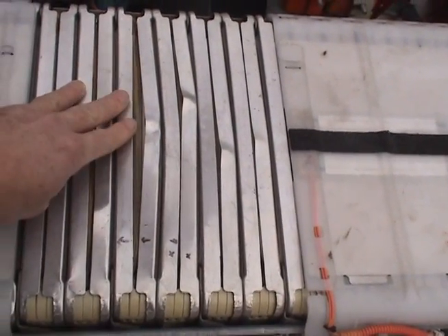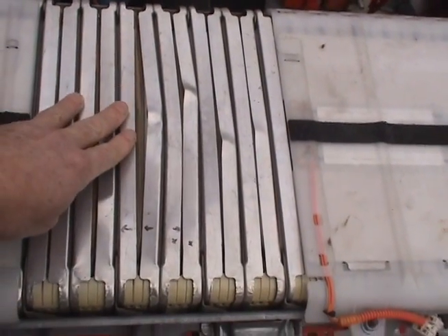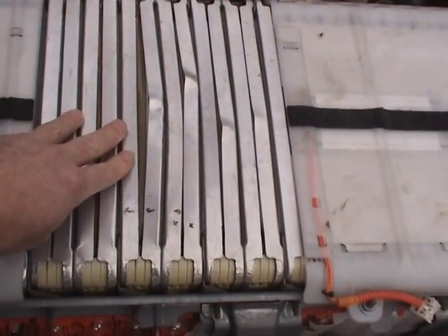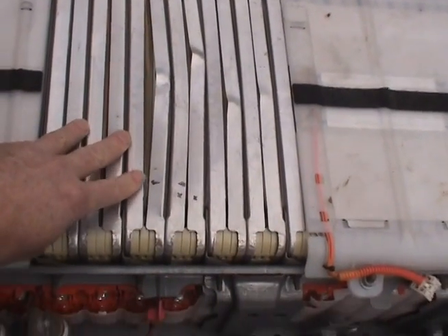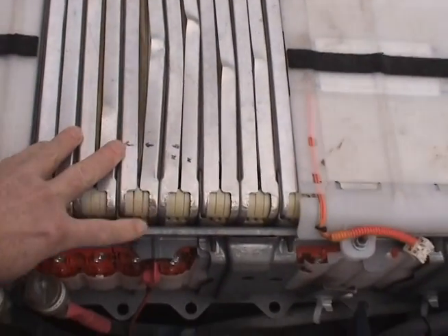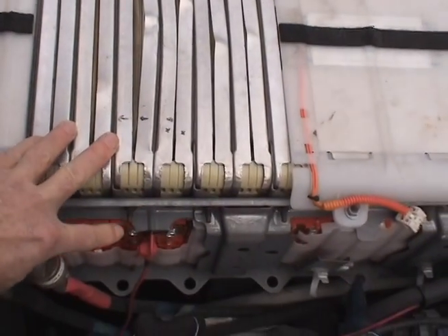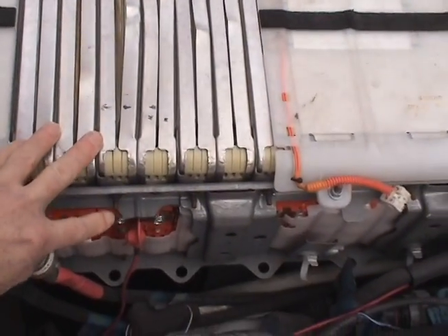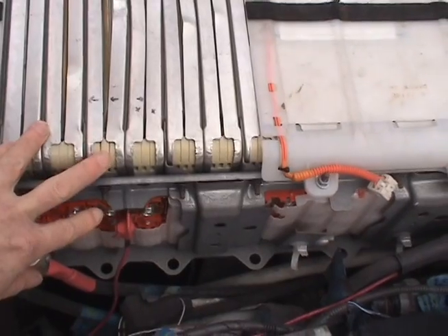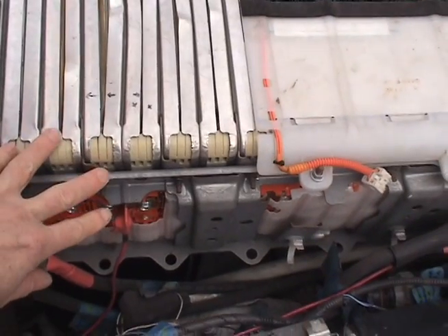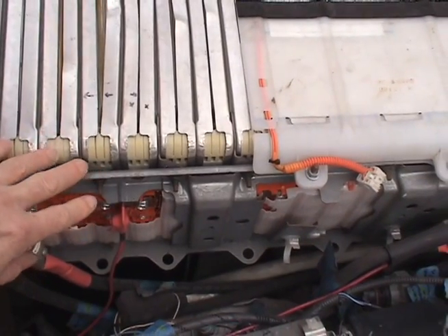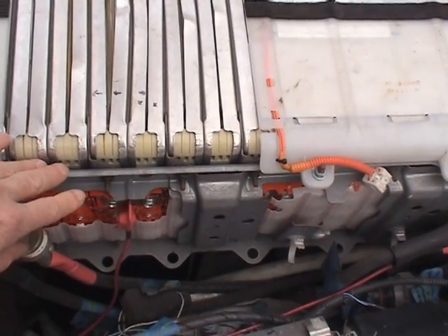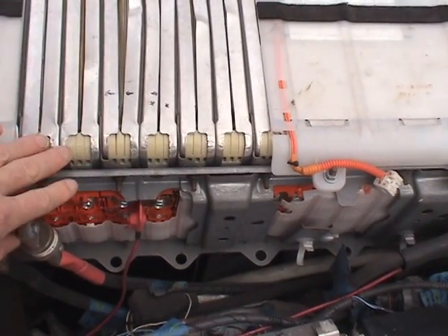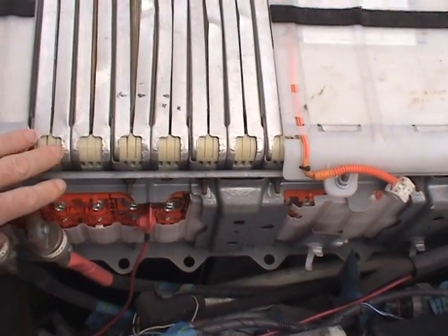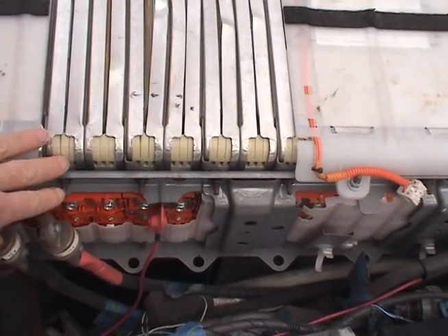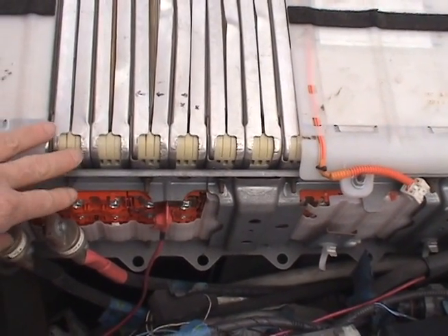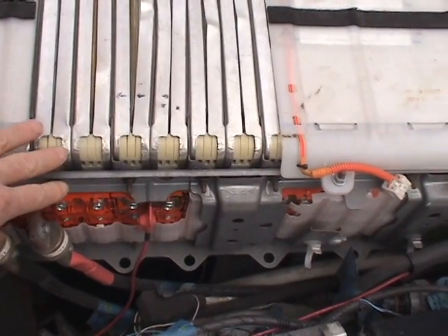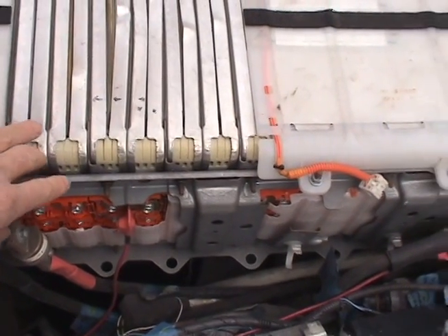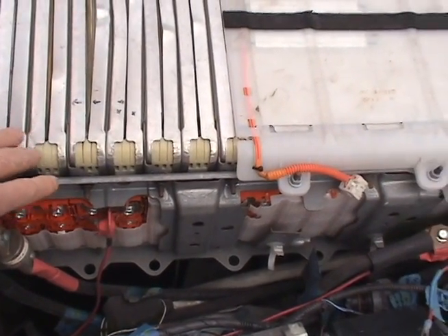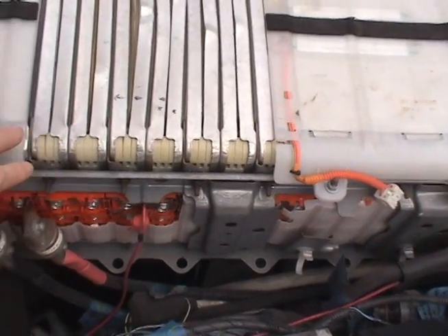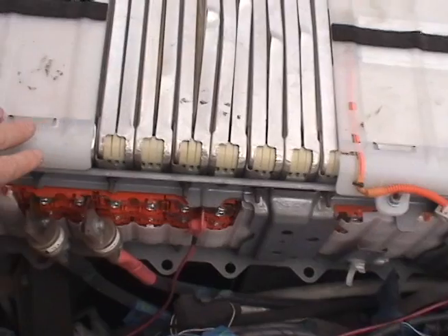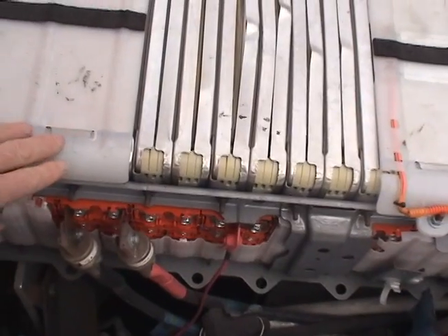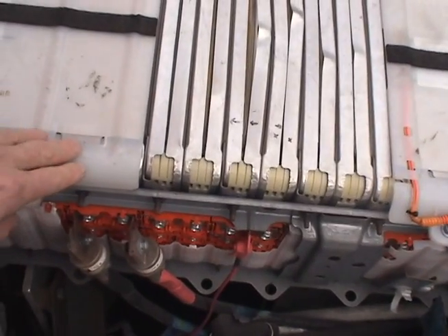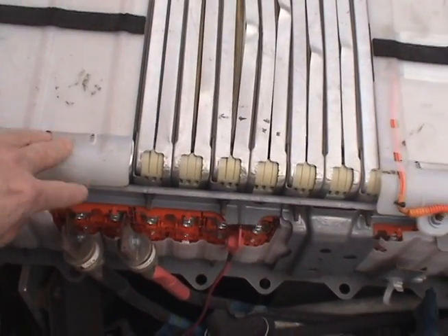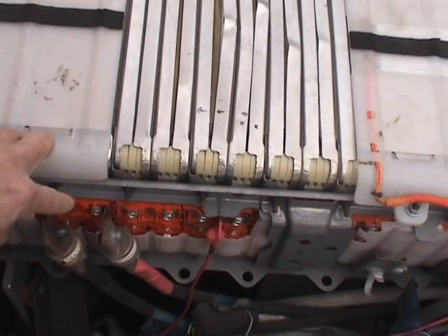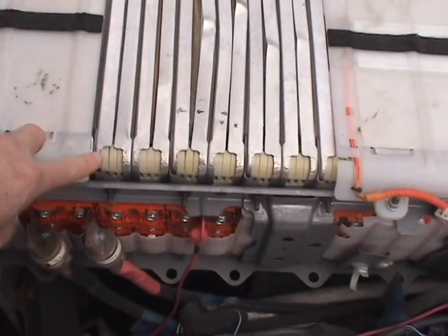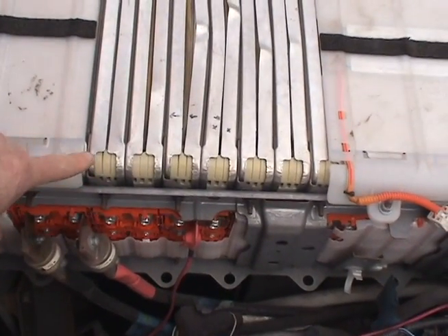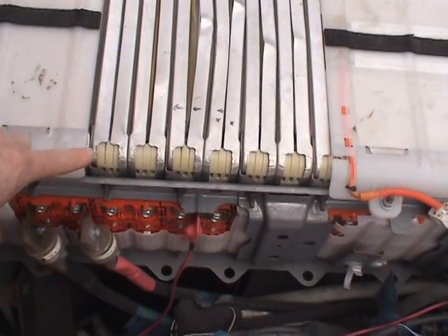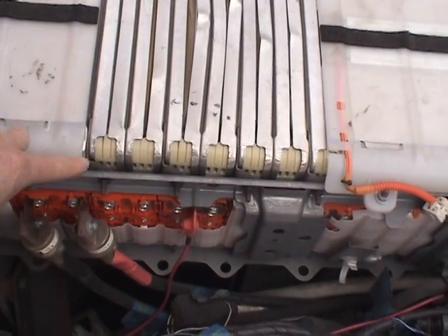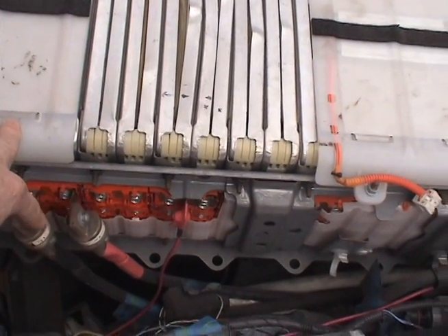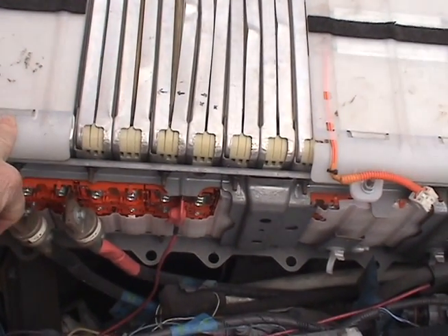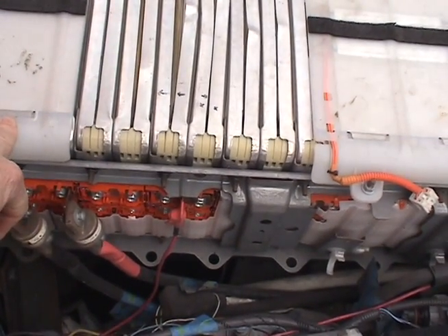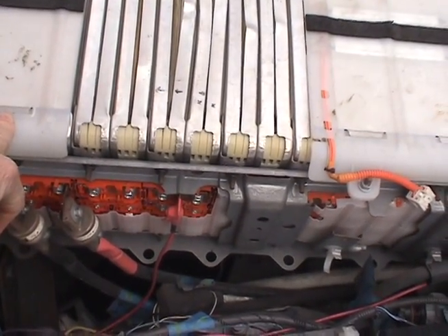When we measure the voltages on these, they're all at 4.2 volts or so — 4.2, 4.3 volts — whereas we expect them to be around about 3.7 volts, so they're definitely damaged.